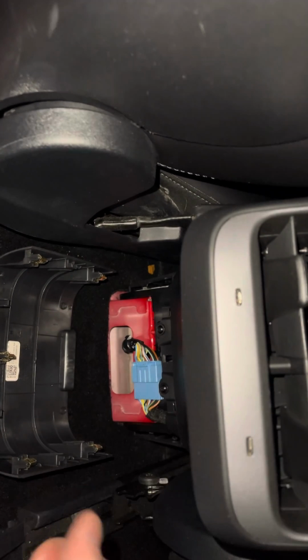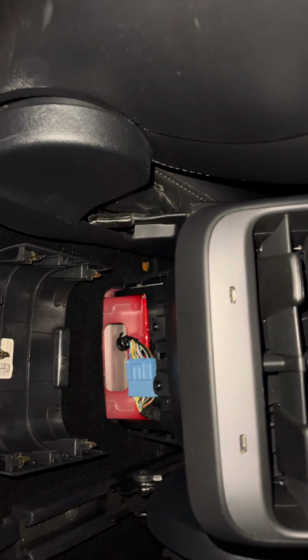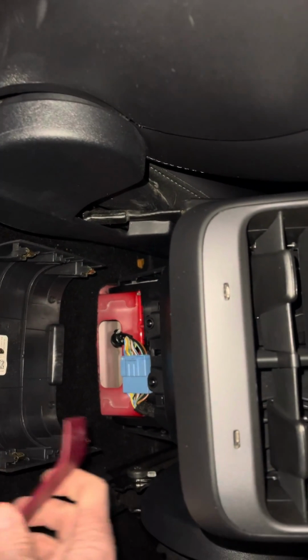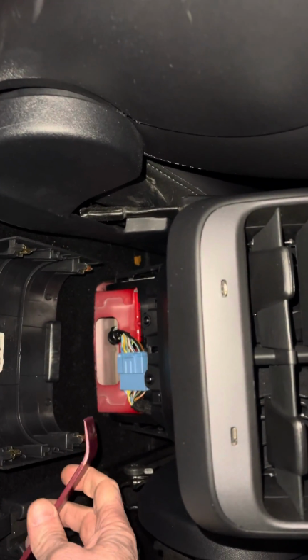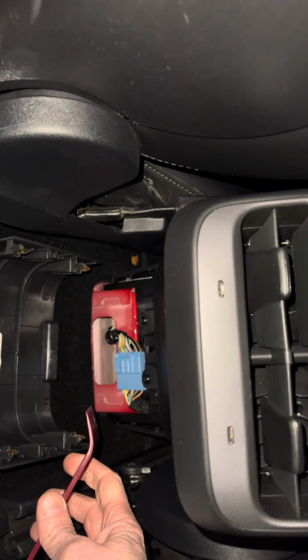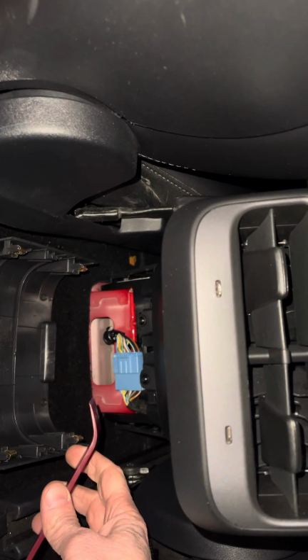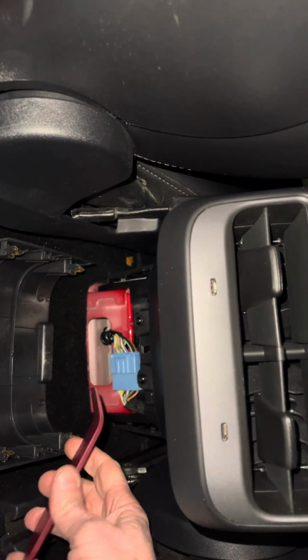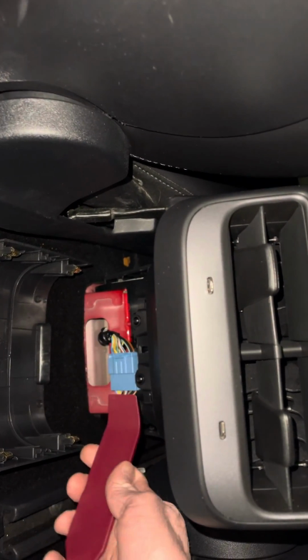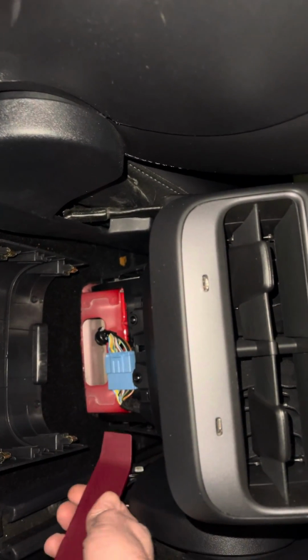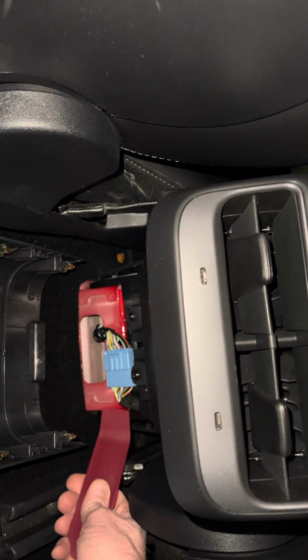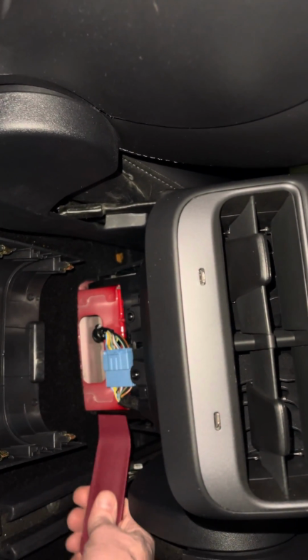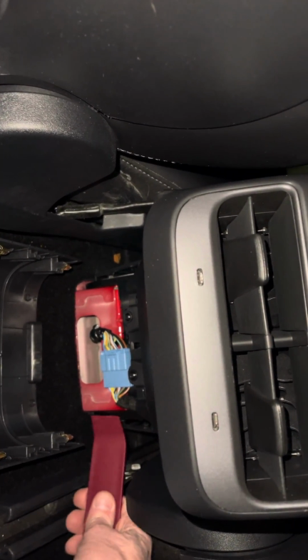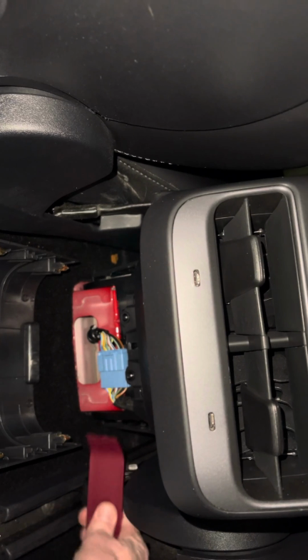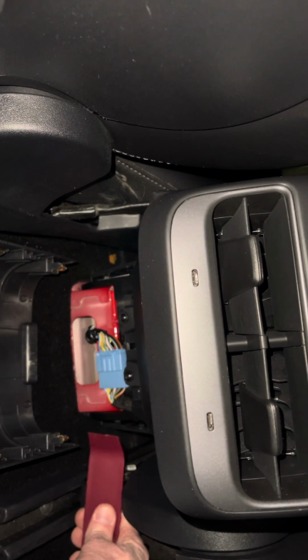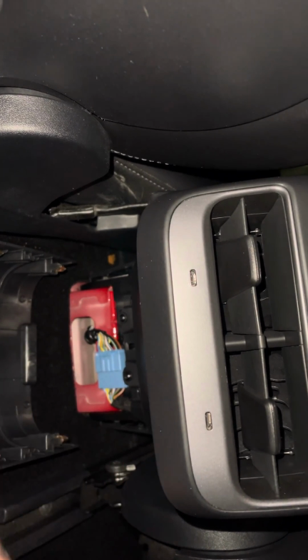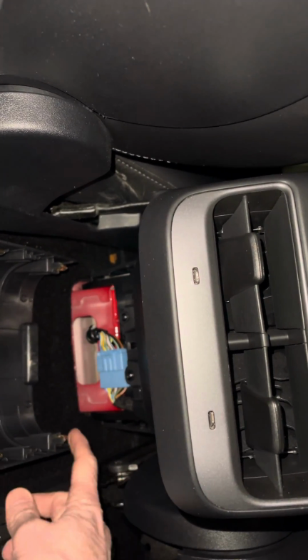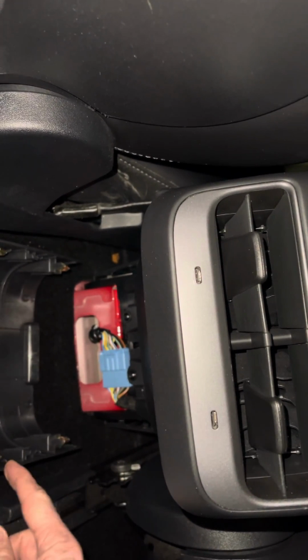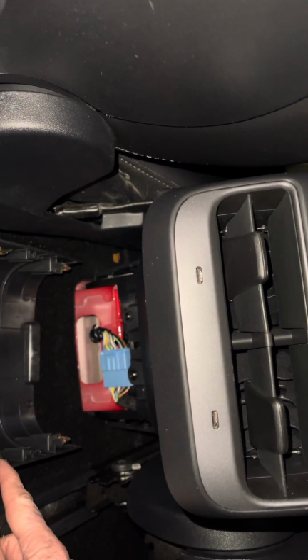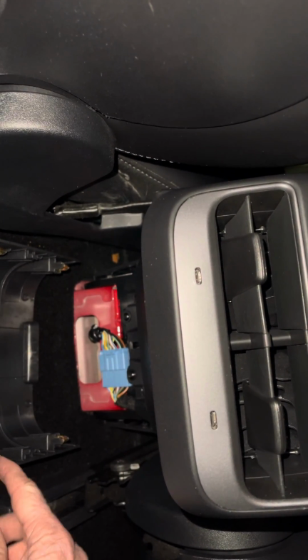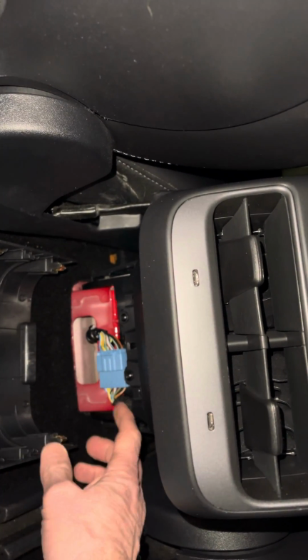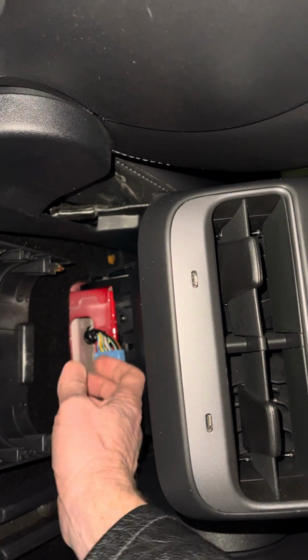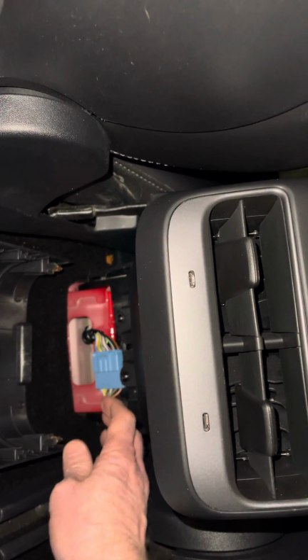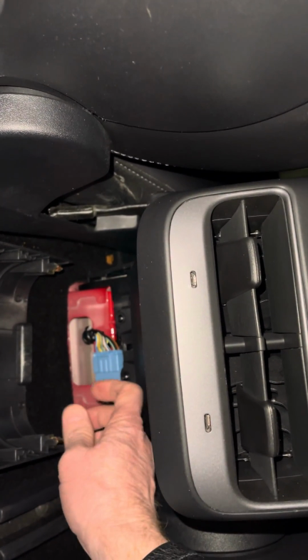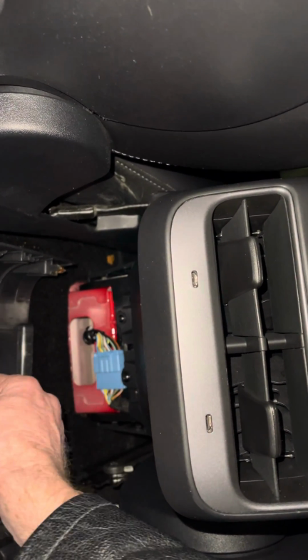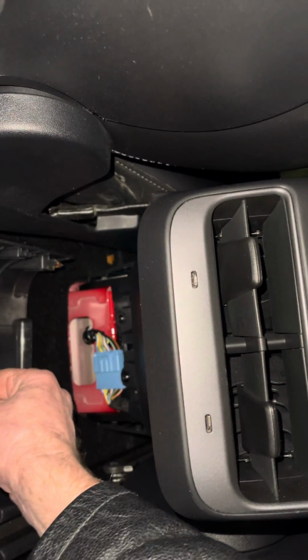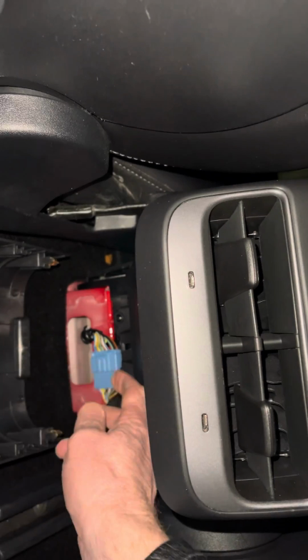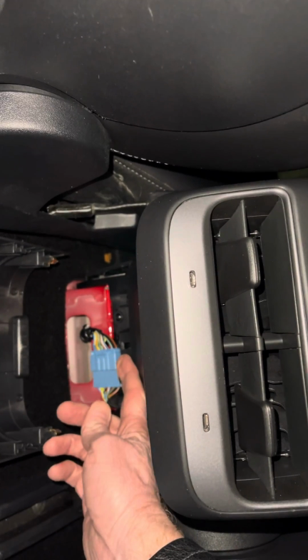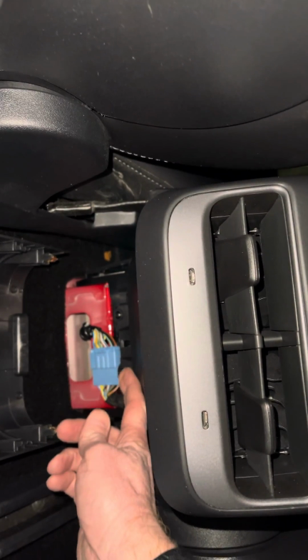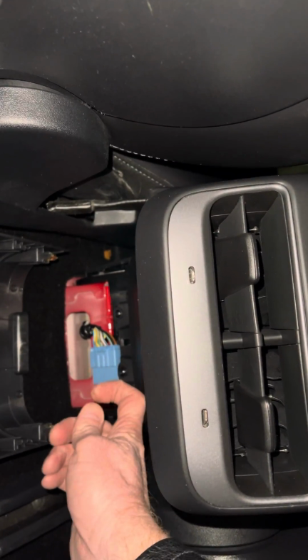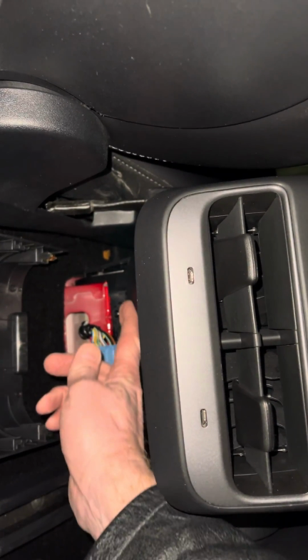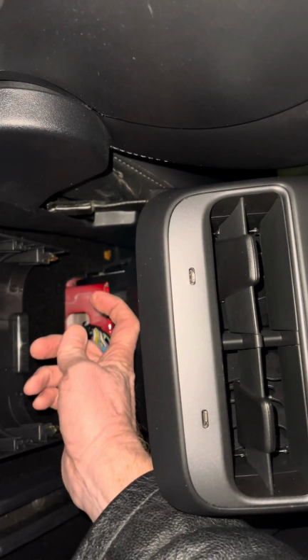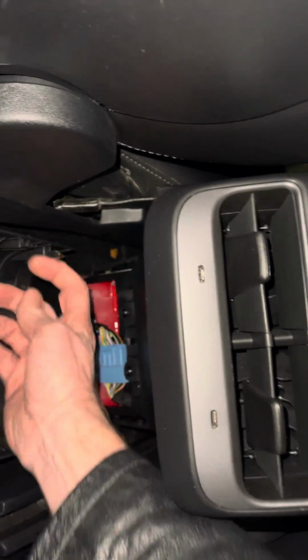...that trim prying tool on the side of it and then pried it away this way, which got these two to pop out, and then I just moved my hand along the top and popped the other ones off.